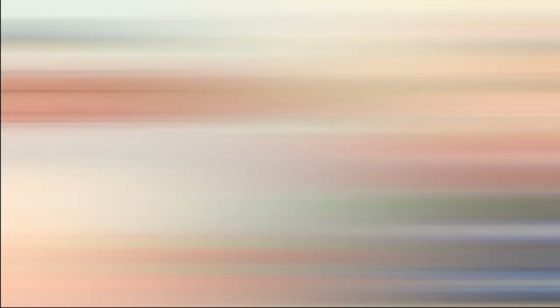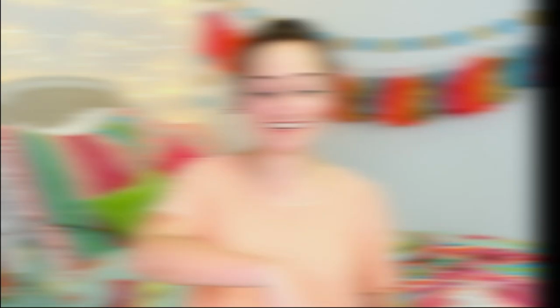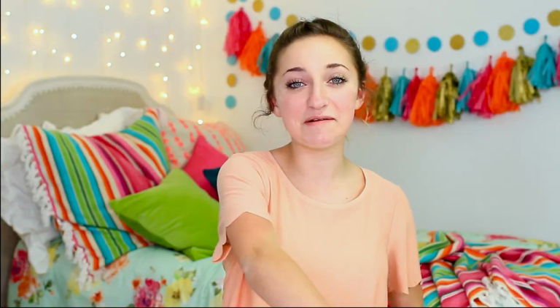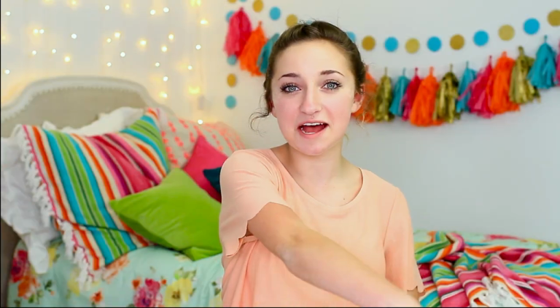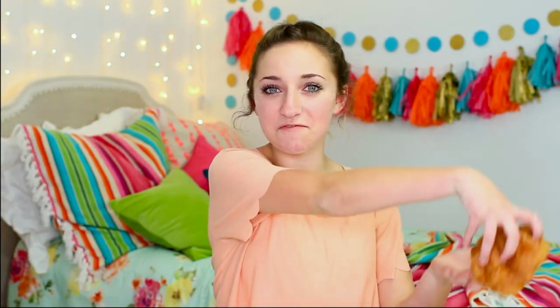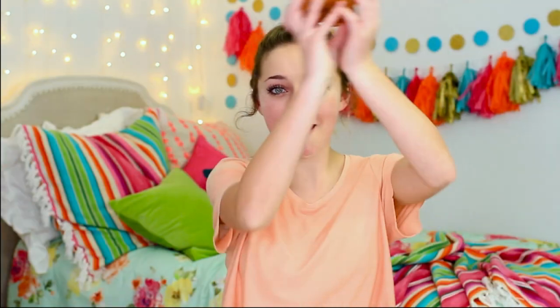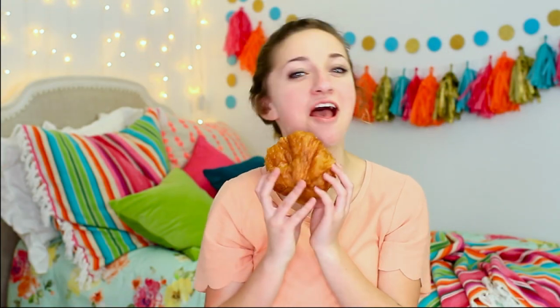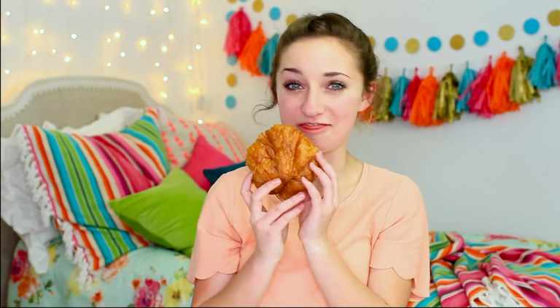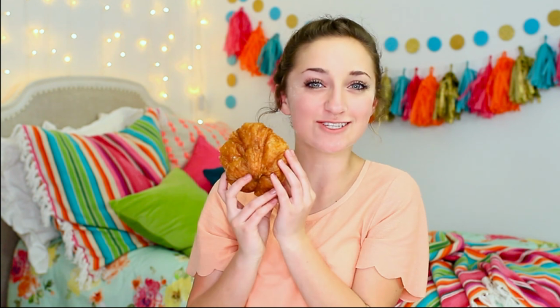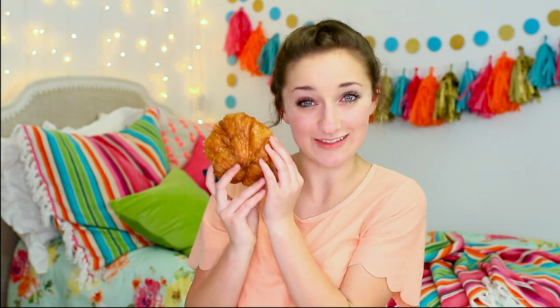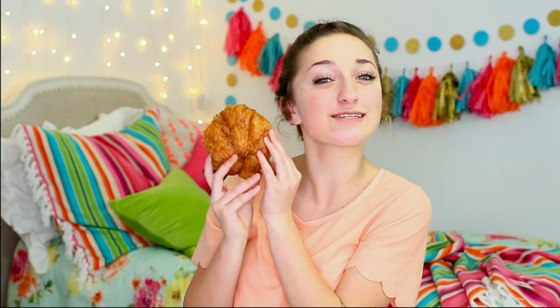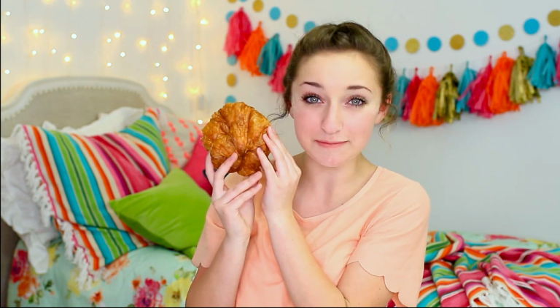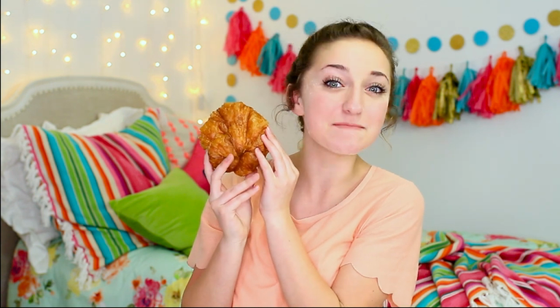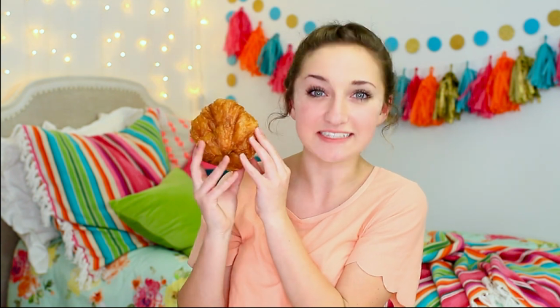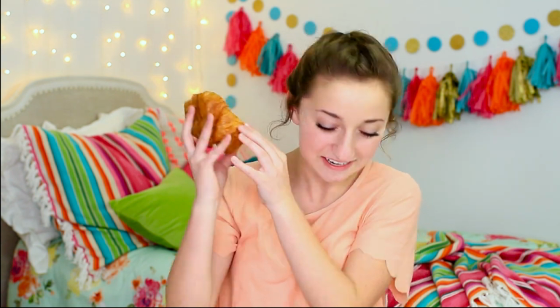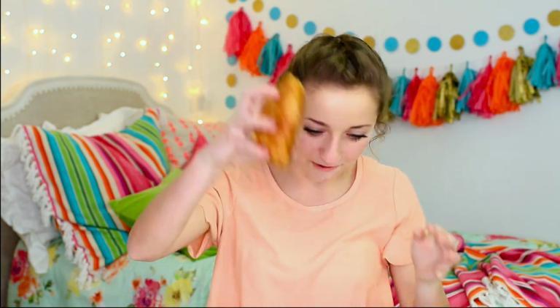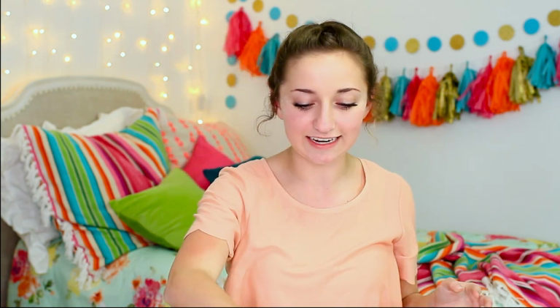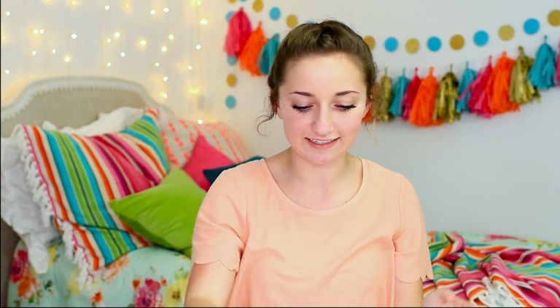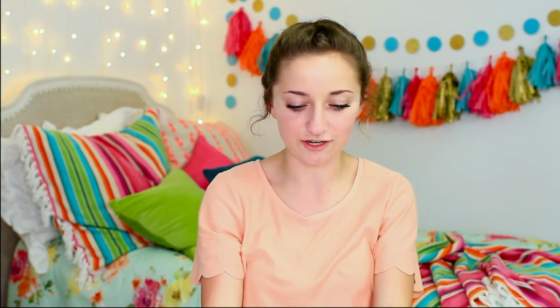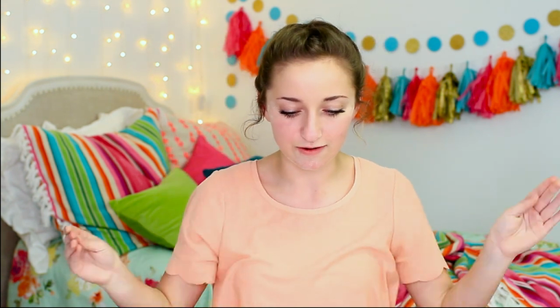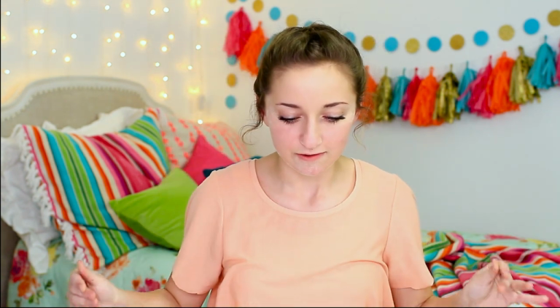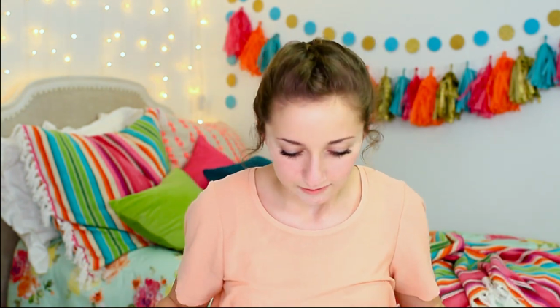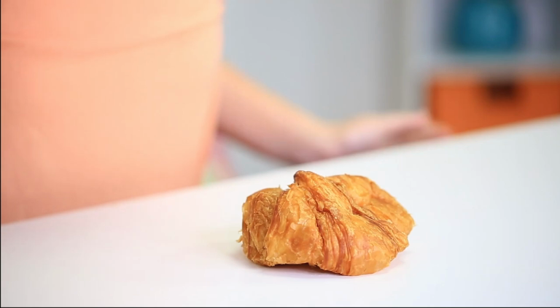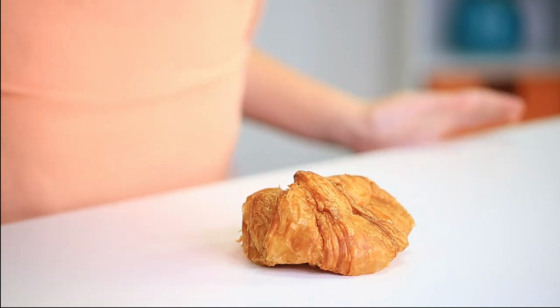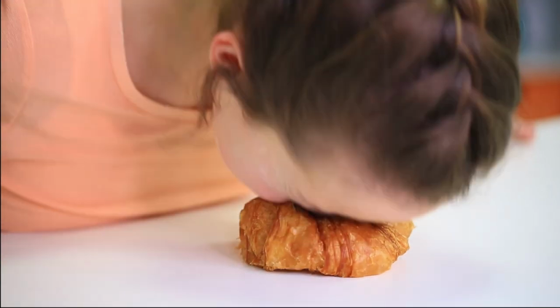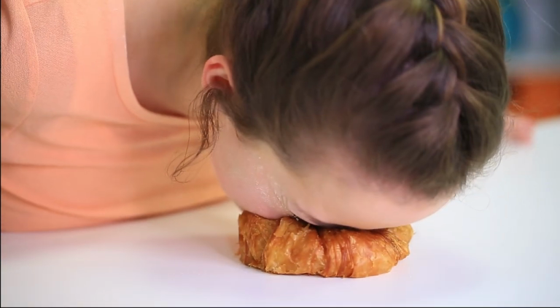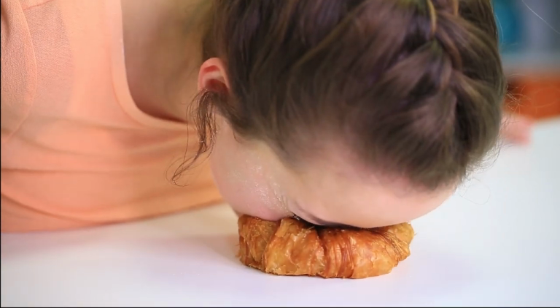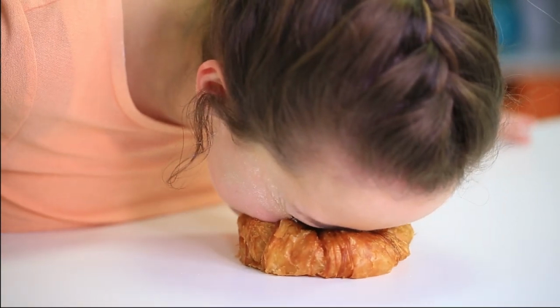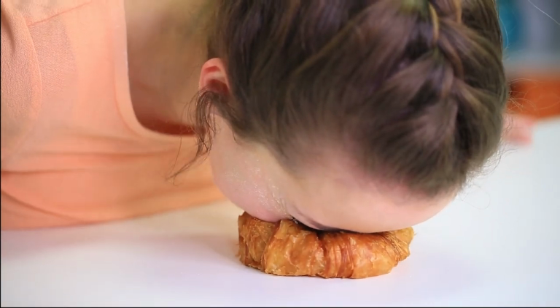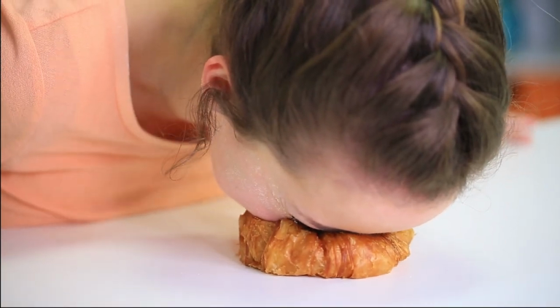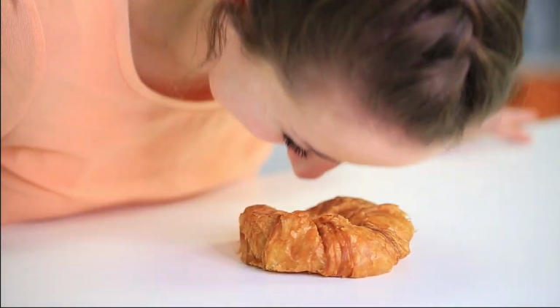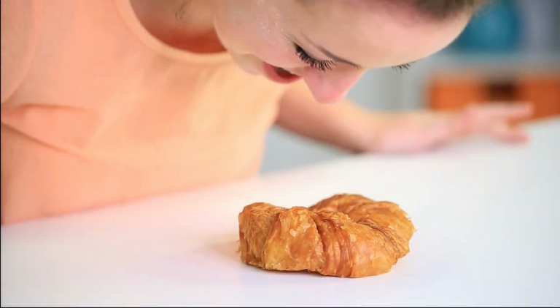And now it's time for the croissant. This is going to be messy. All right, let's go. Ew!